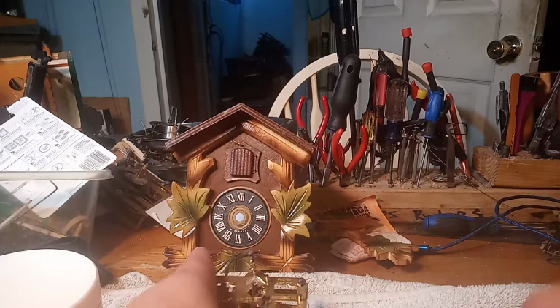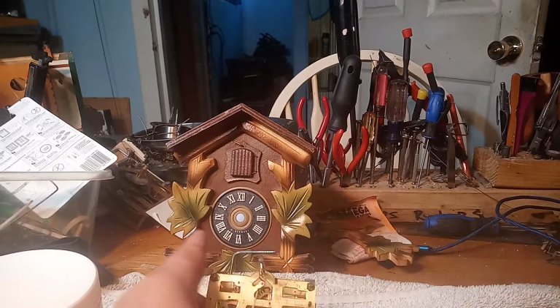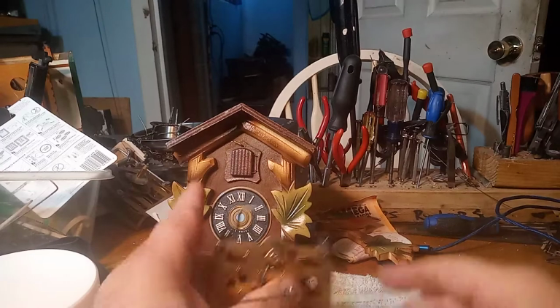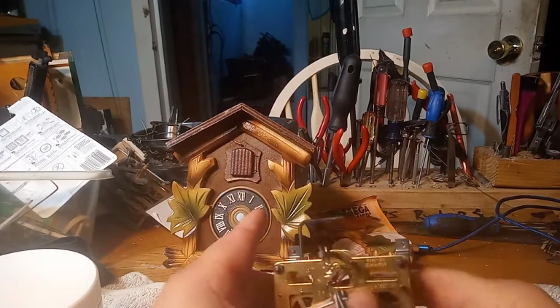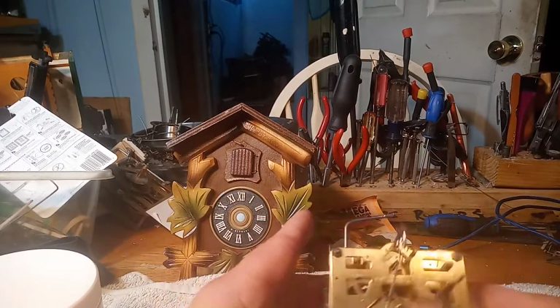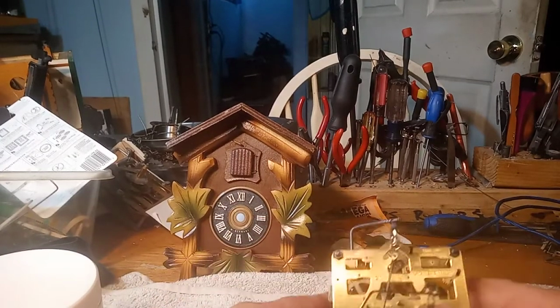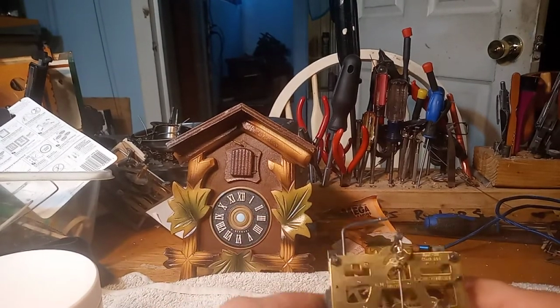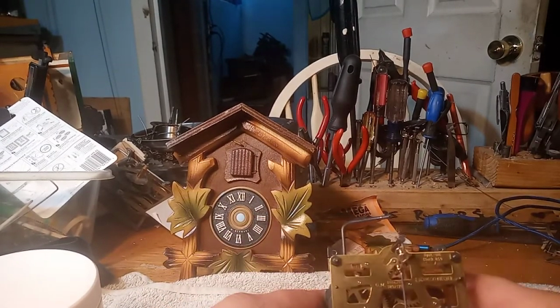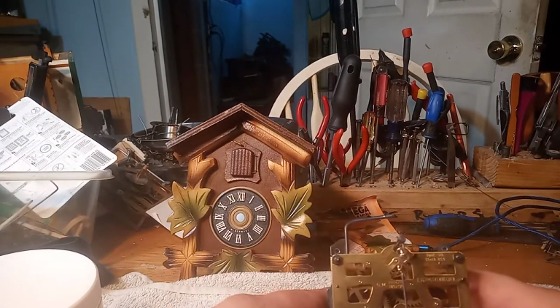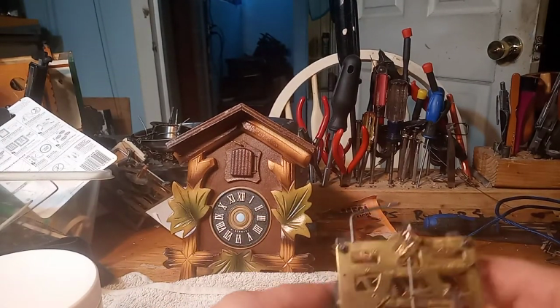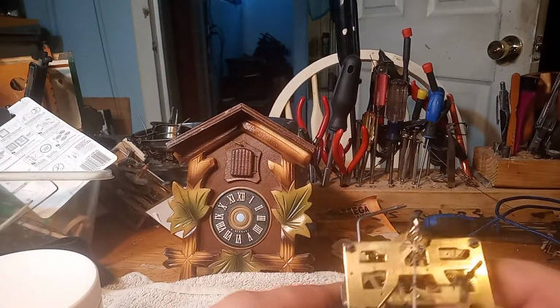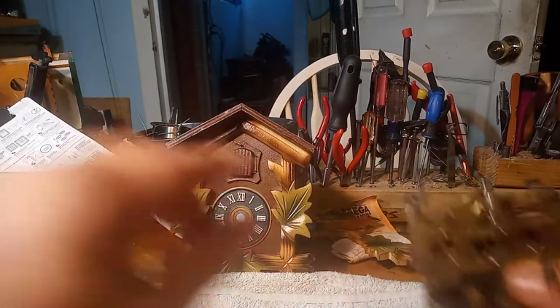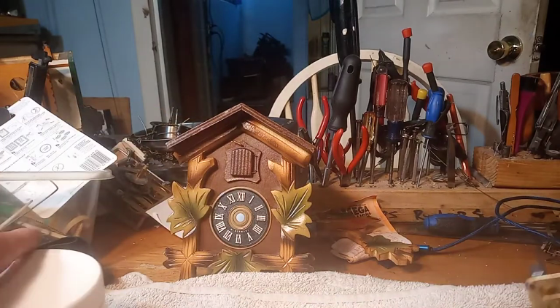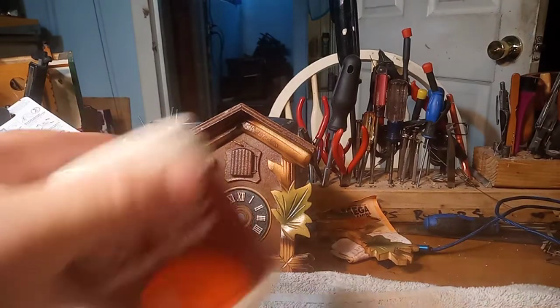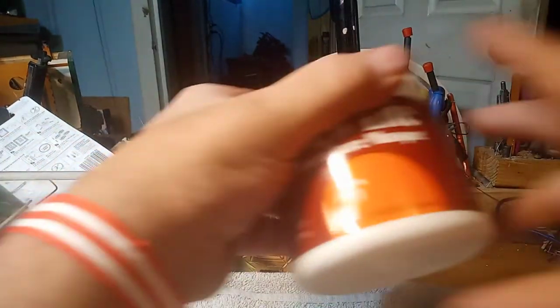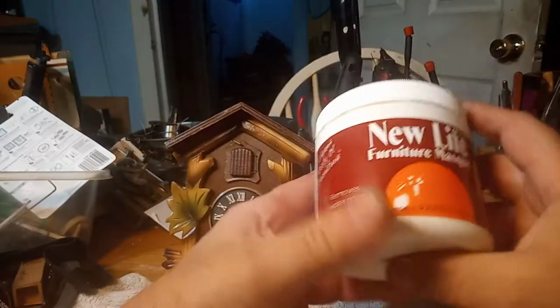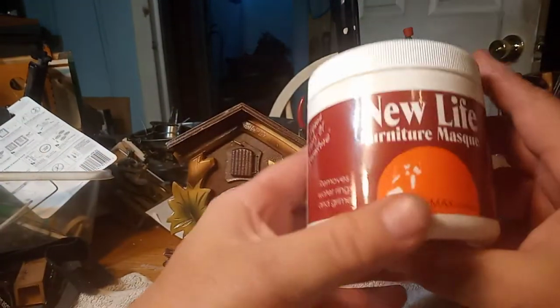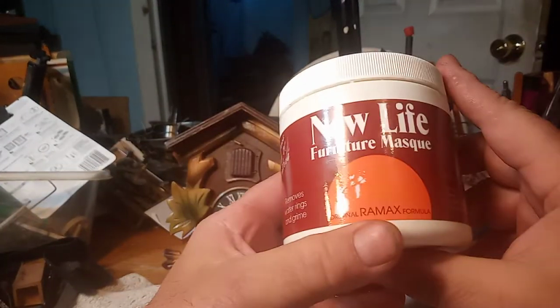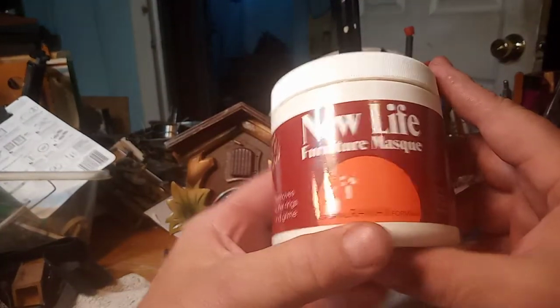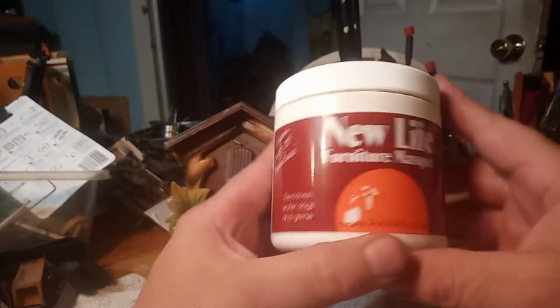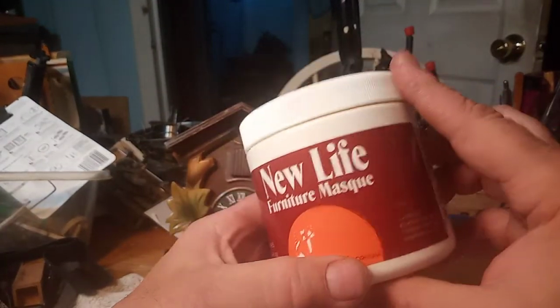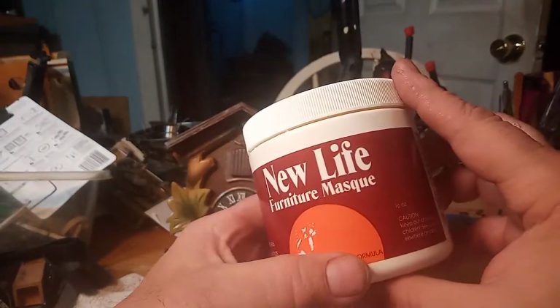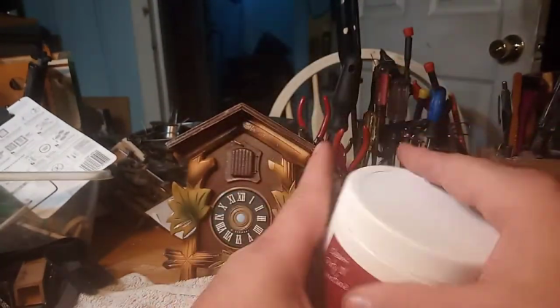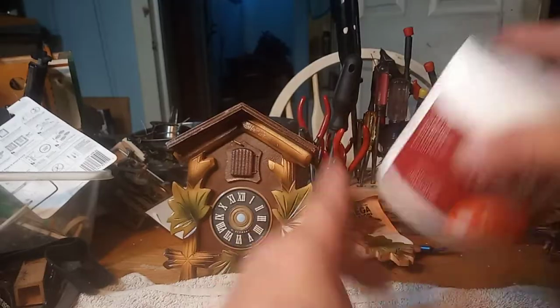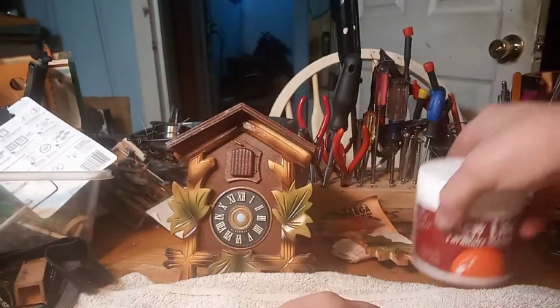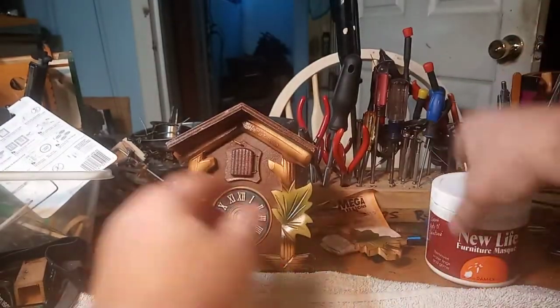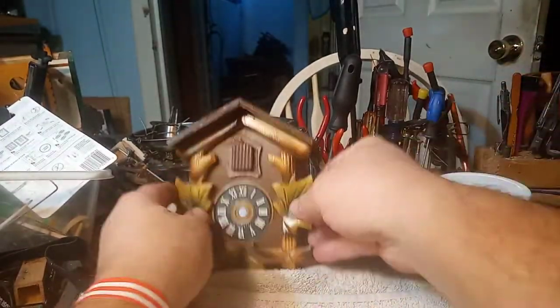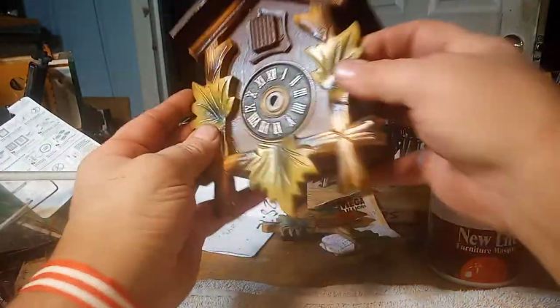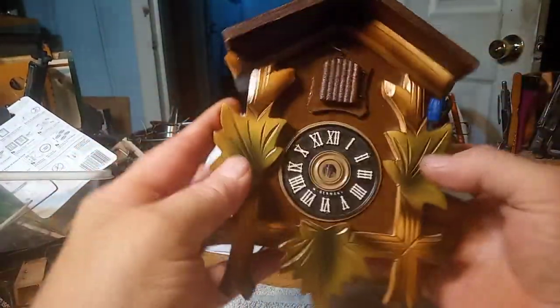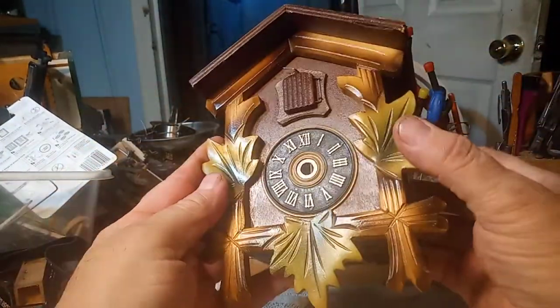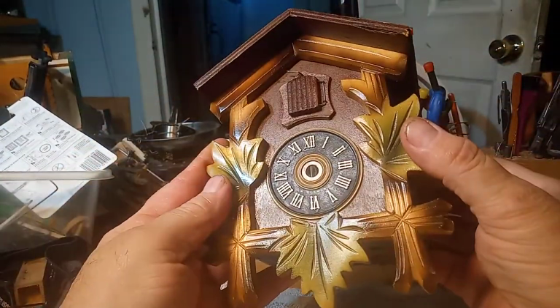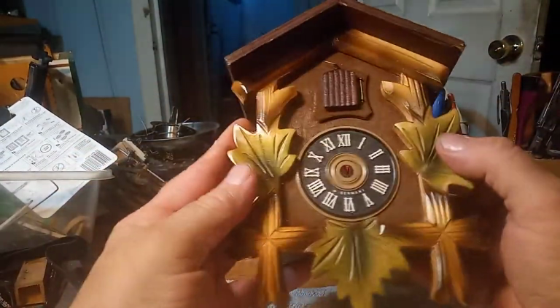This video is a follow-up on two different other videos of mine. First, the New Life Furniture Mask that I showed you — I did put it on this clock.